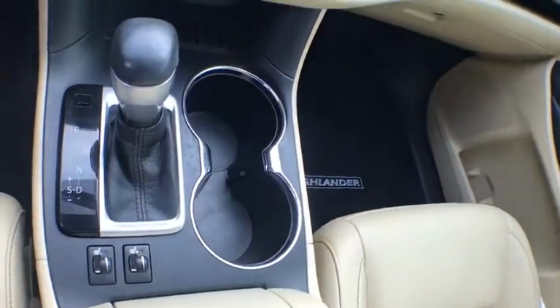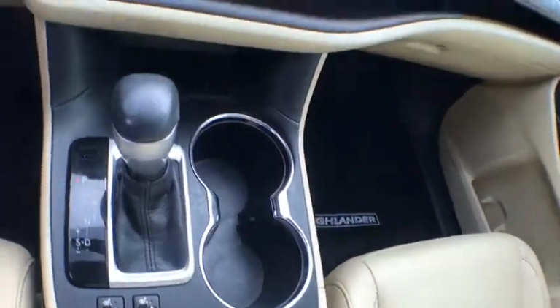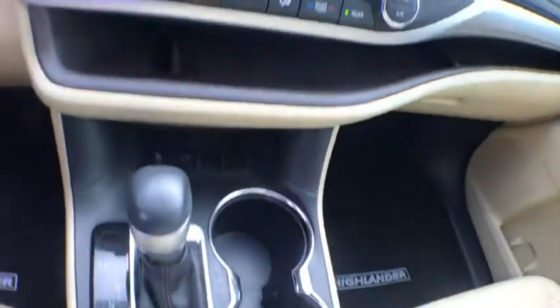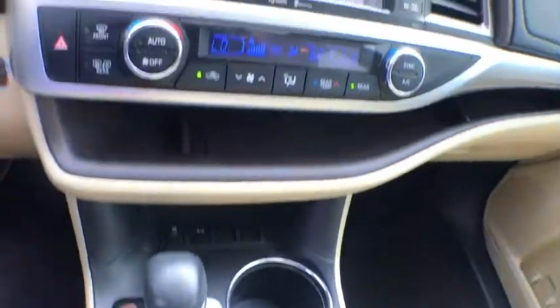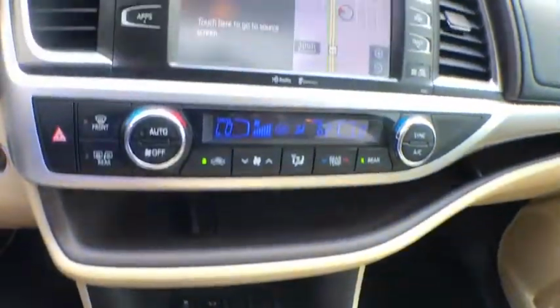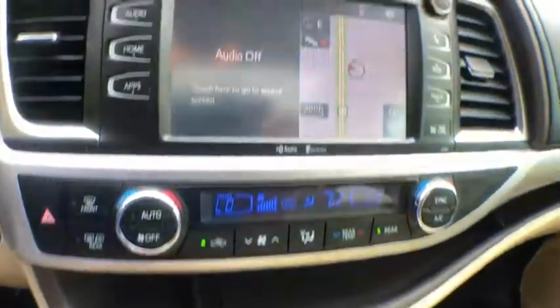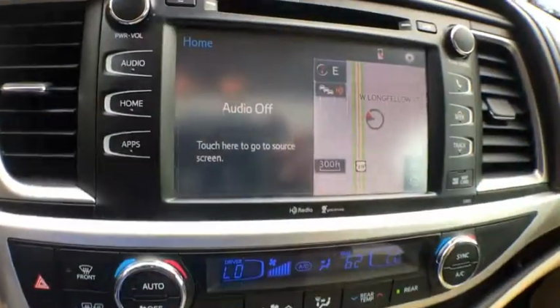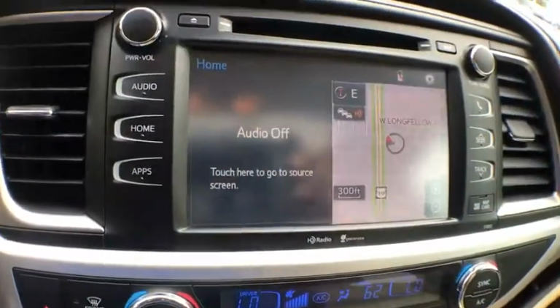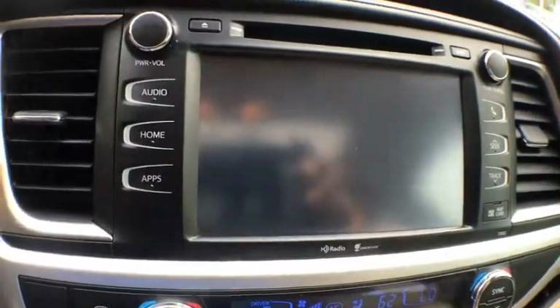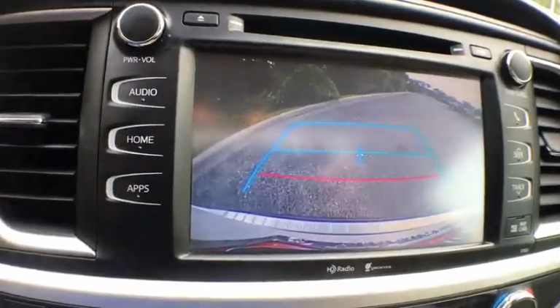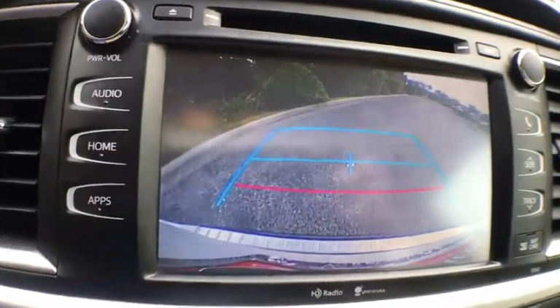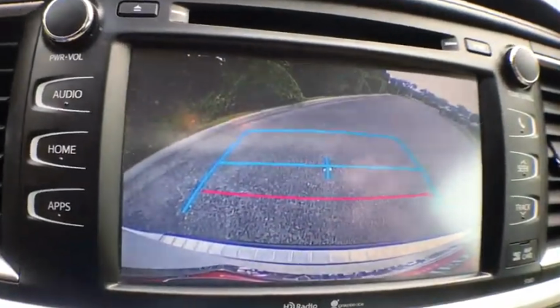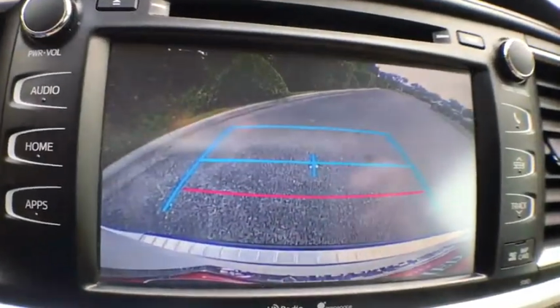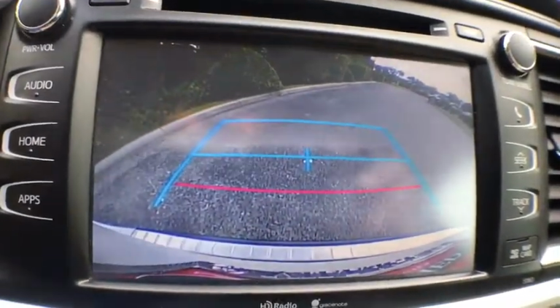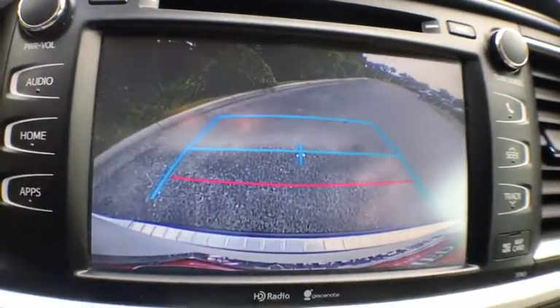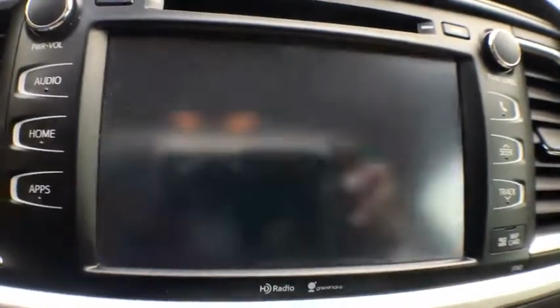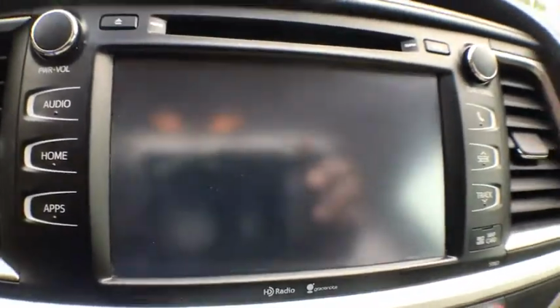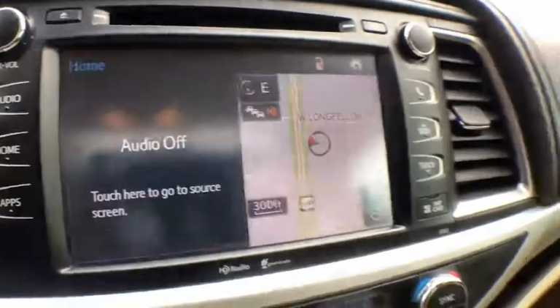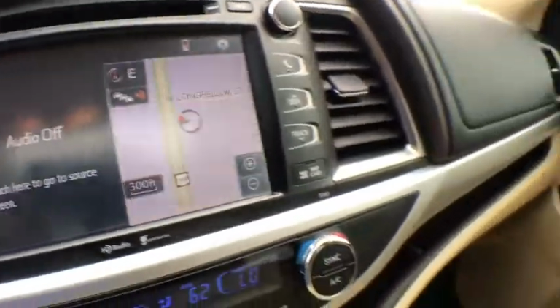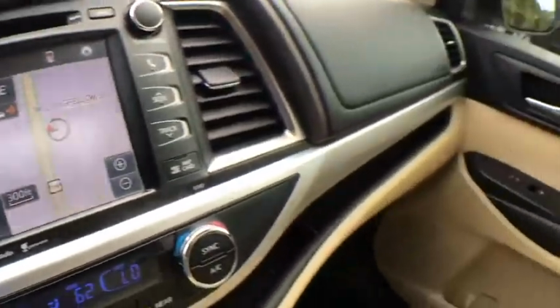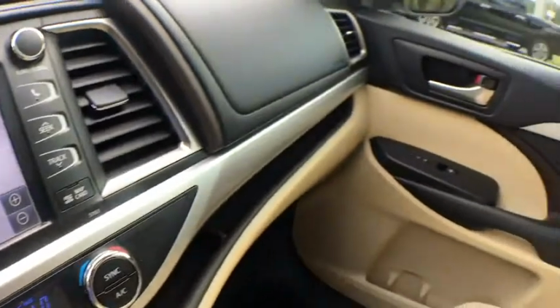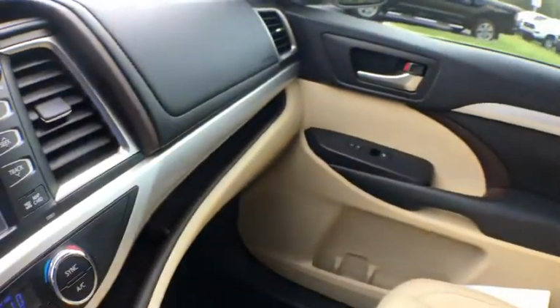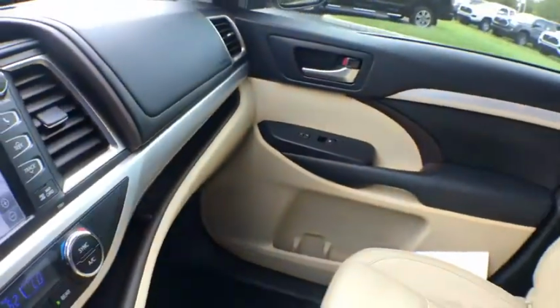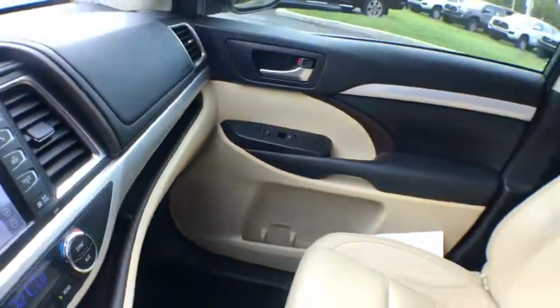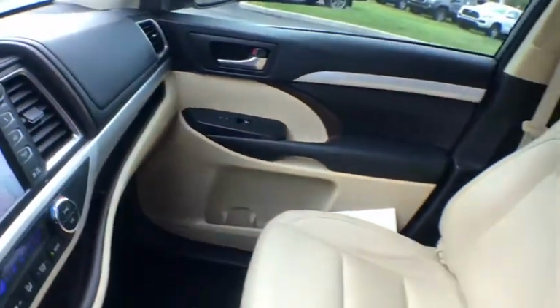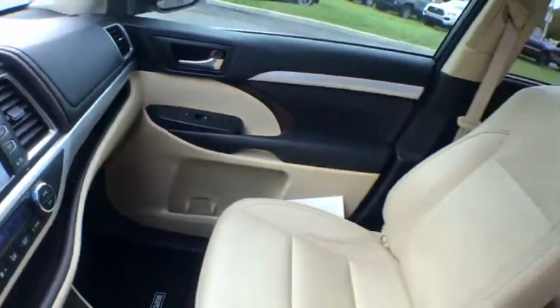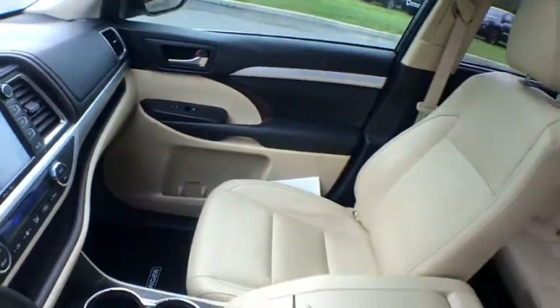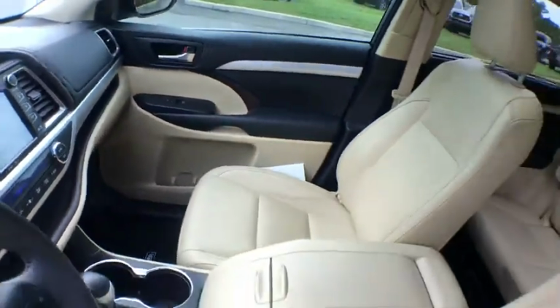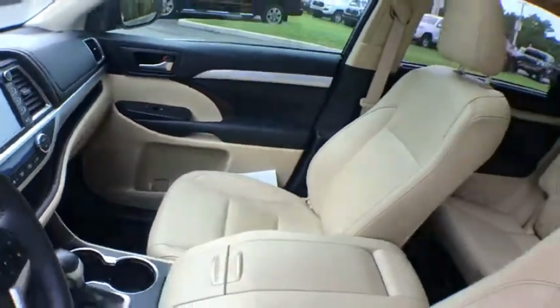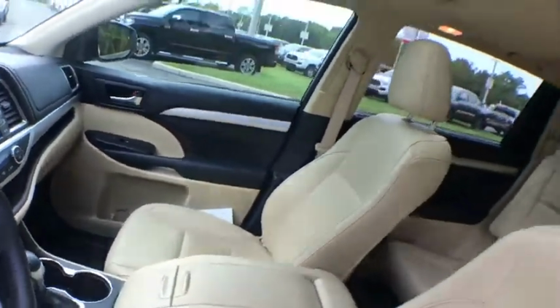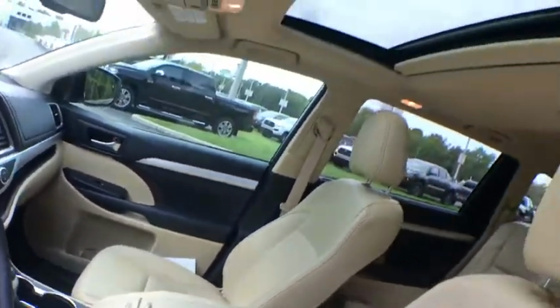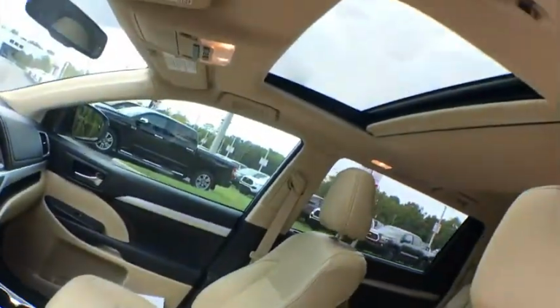electronic stability control, fog lights, heated front seat, power moonroof, remote keyless entry, brake assist, tachometer. Come take a test drive today.